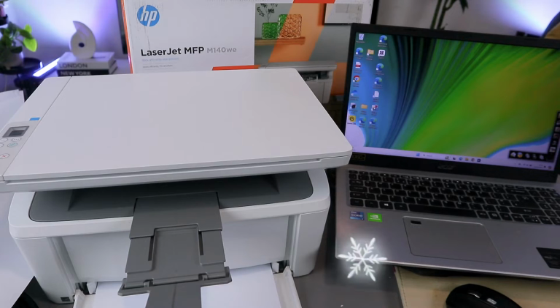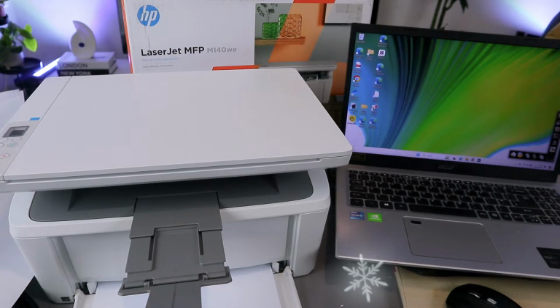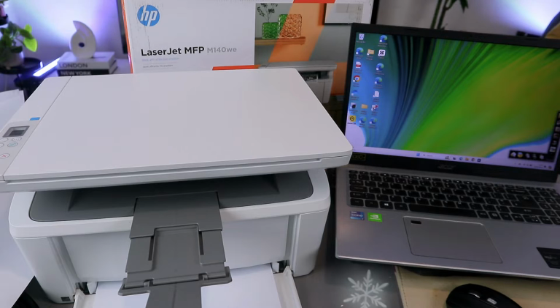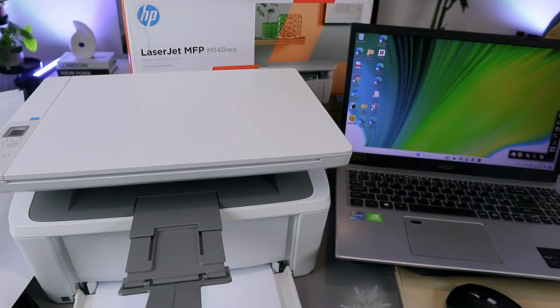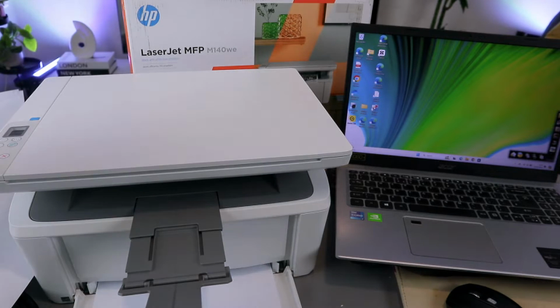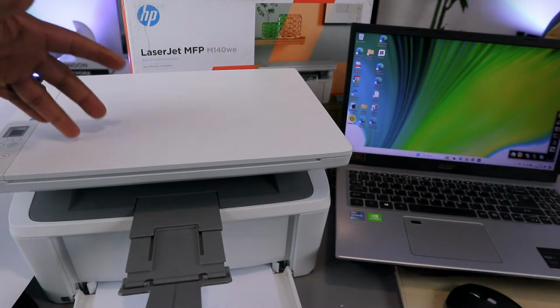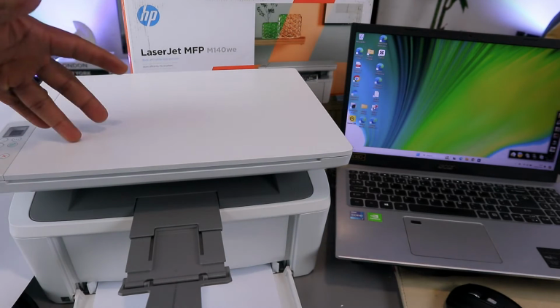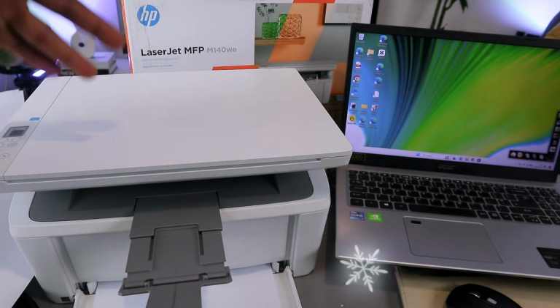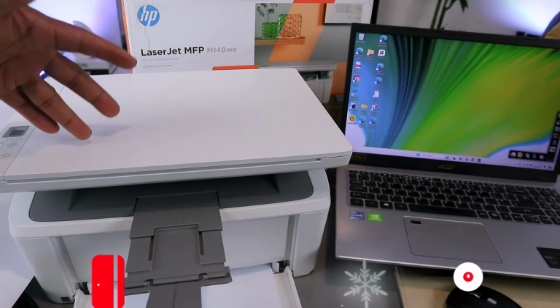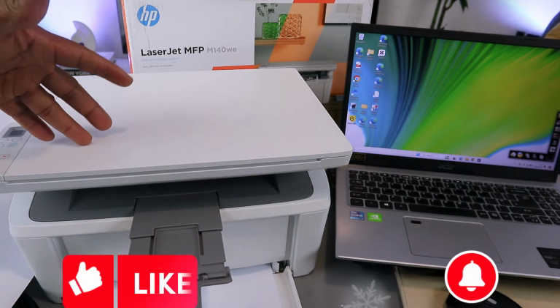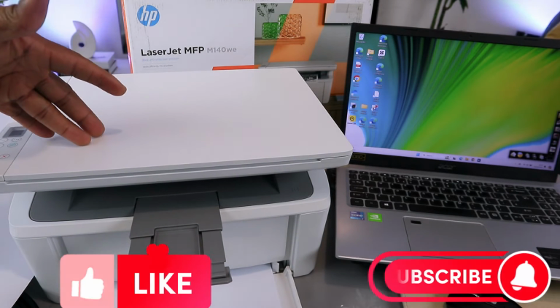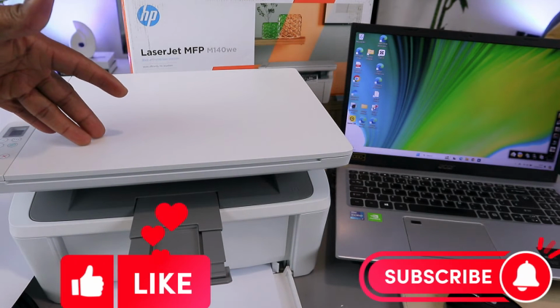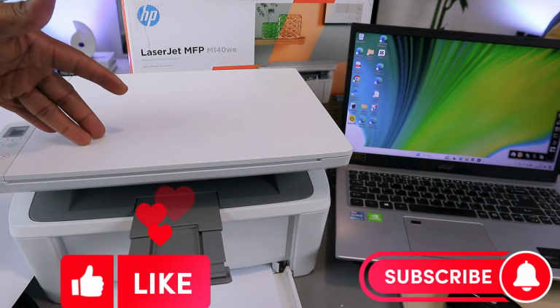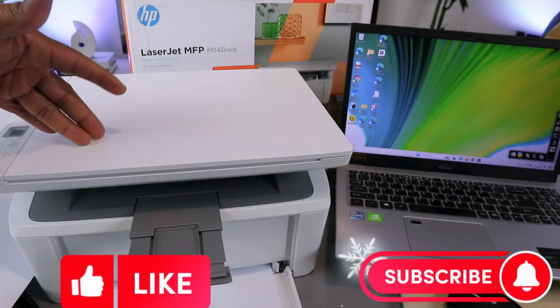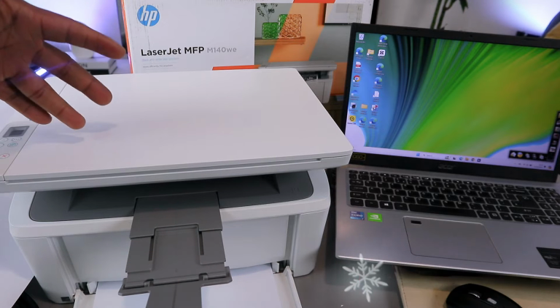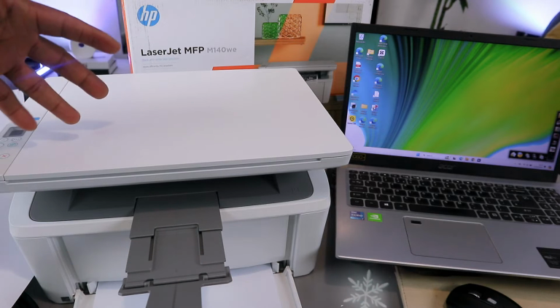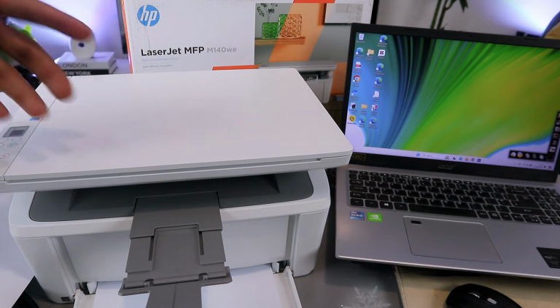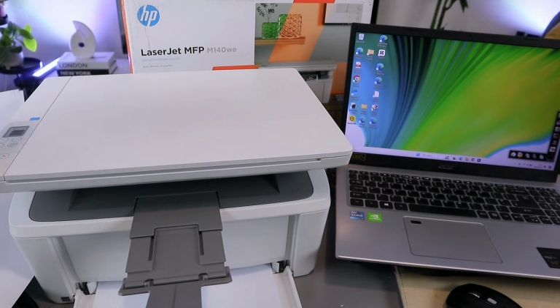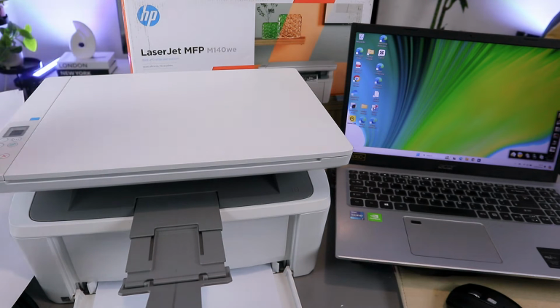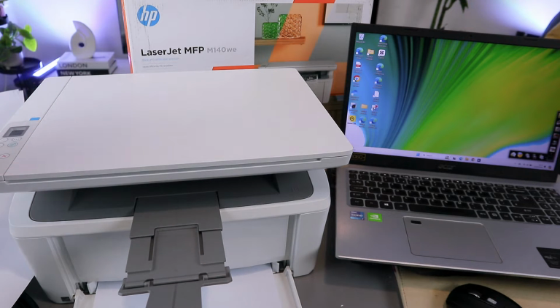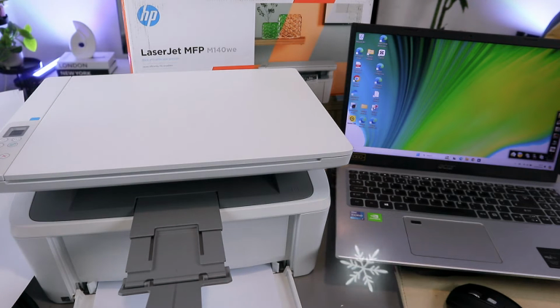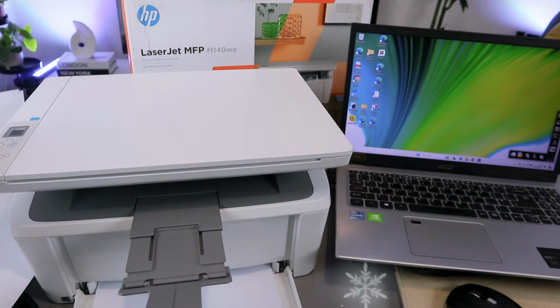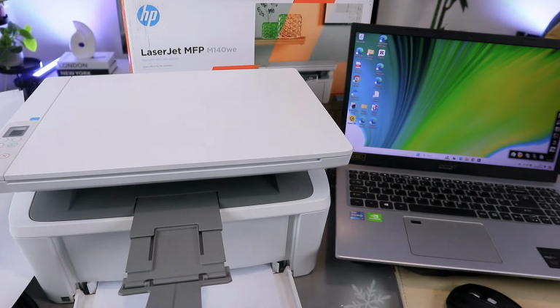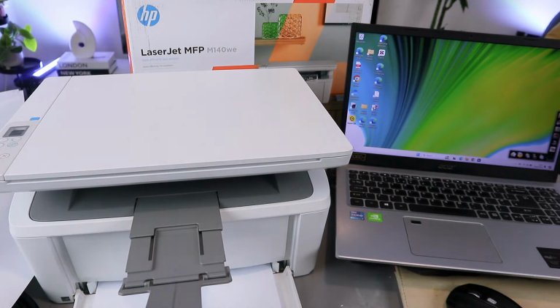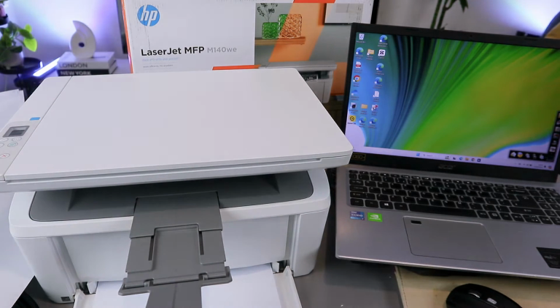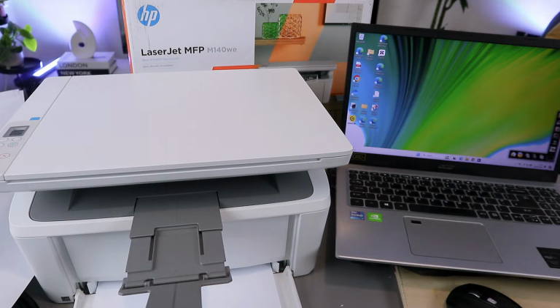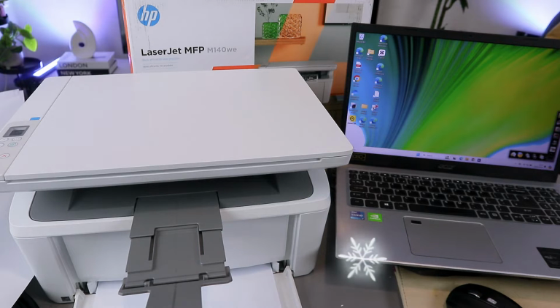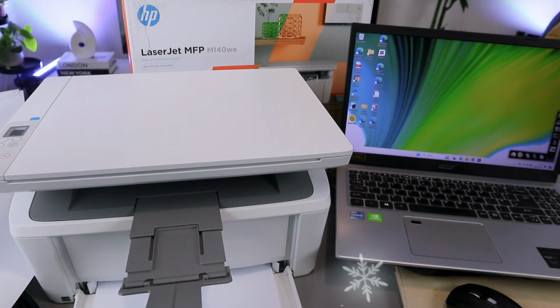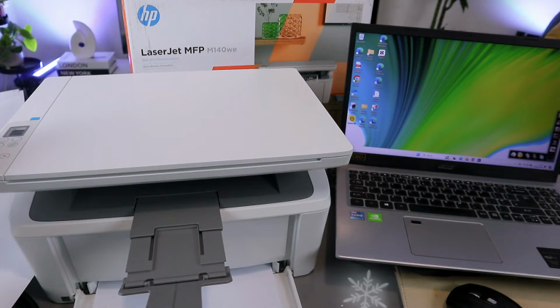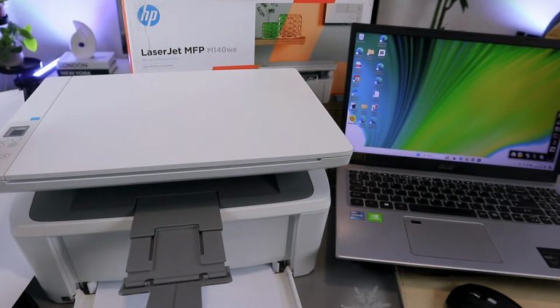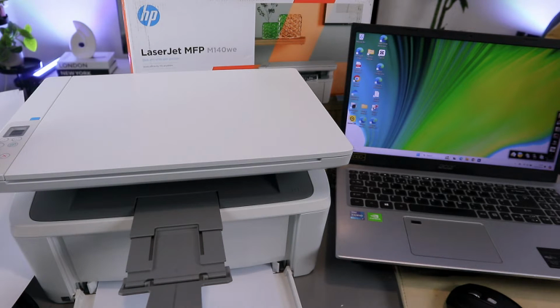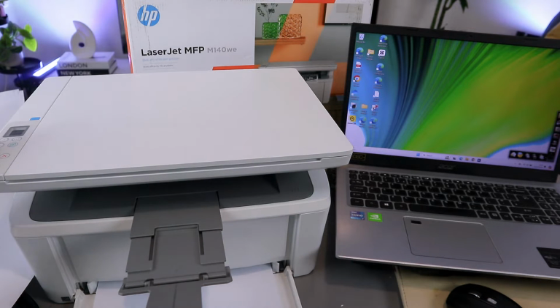Hey guys, I hope you are doing well. This is the HP LaserJet MFP M140. This printer is a multifunctional printer. What I want to do is show you how to set this printer up for the first time.